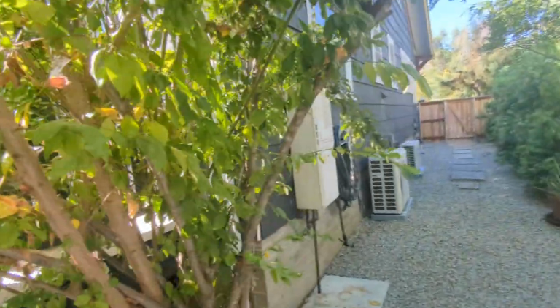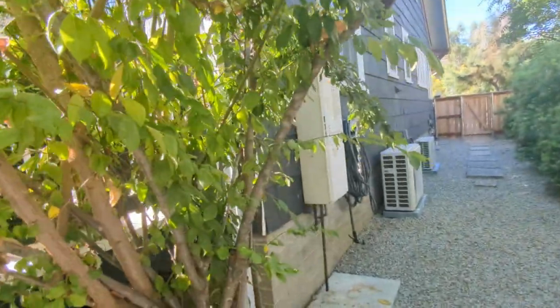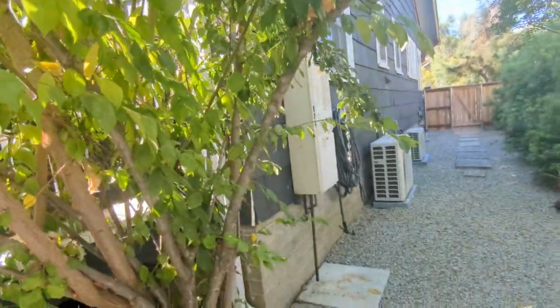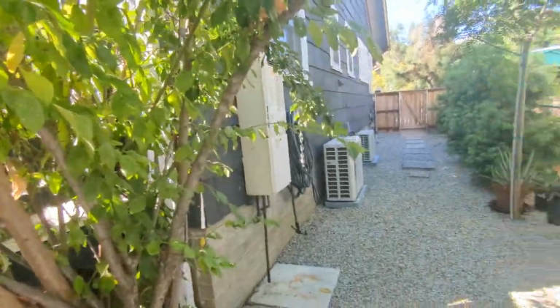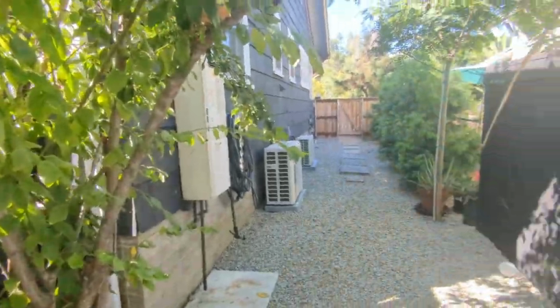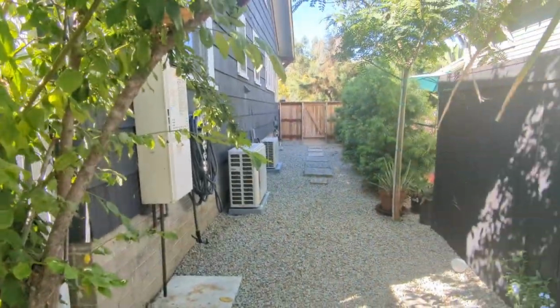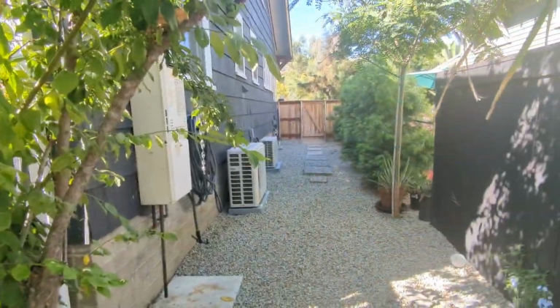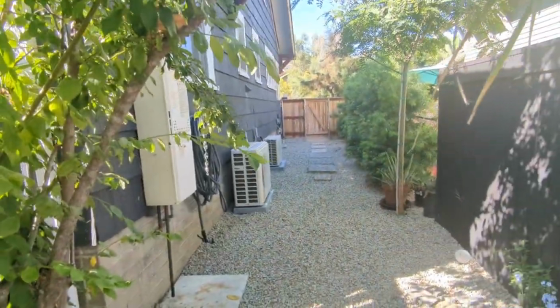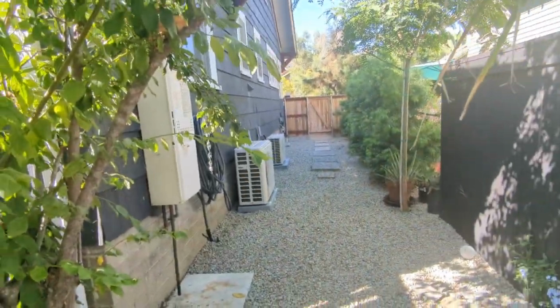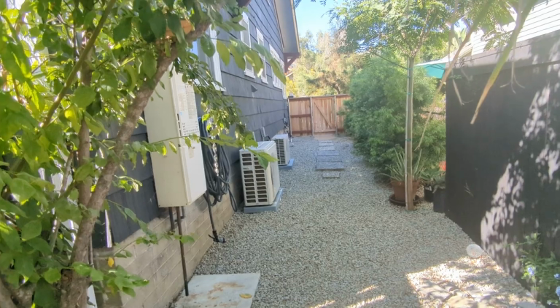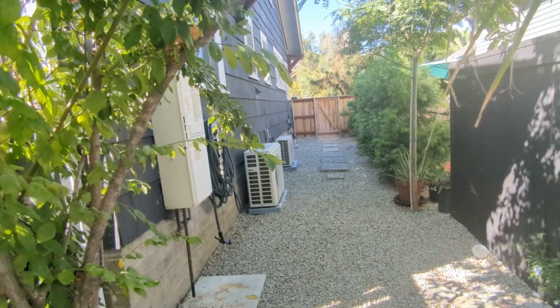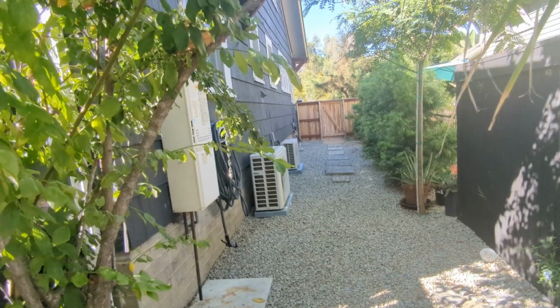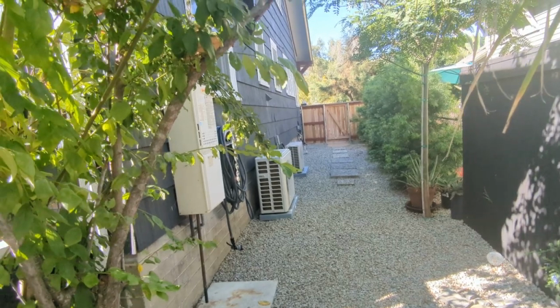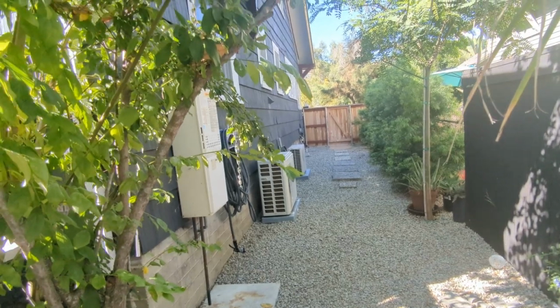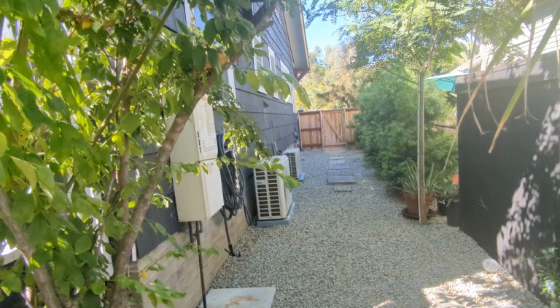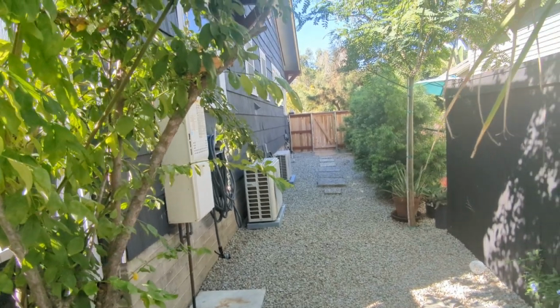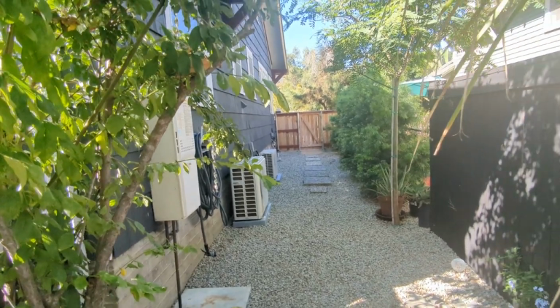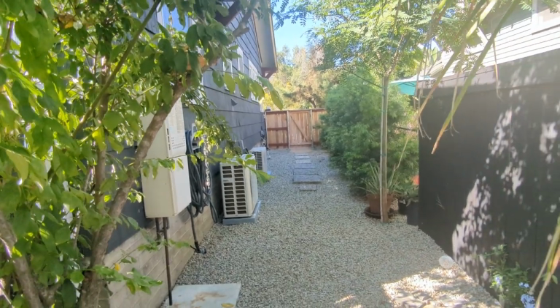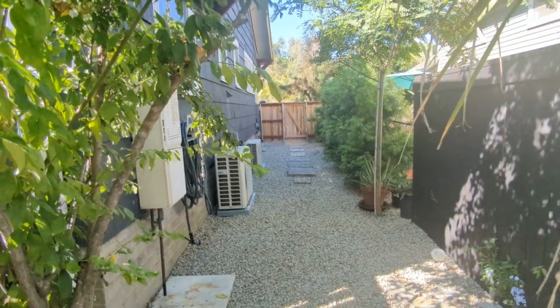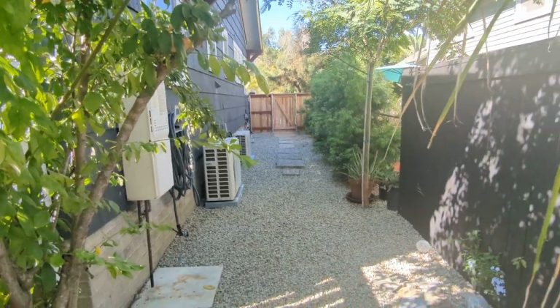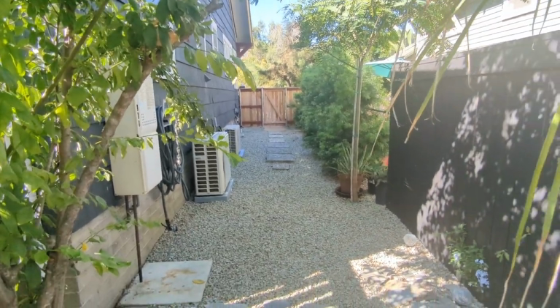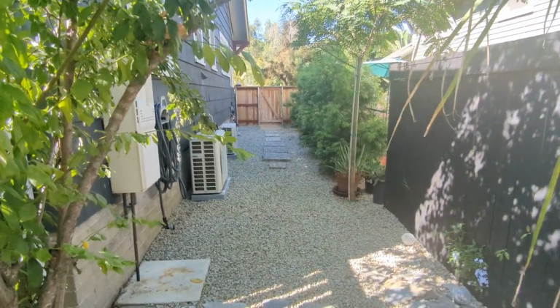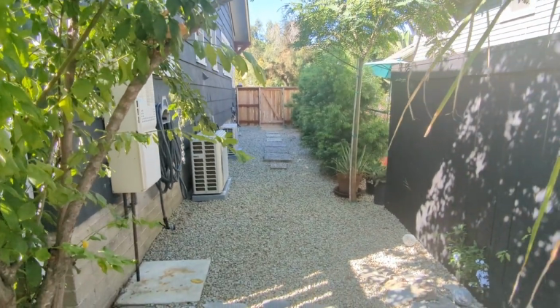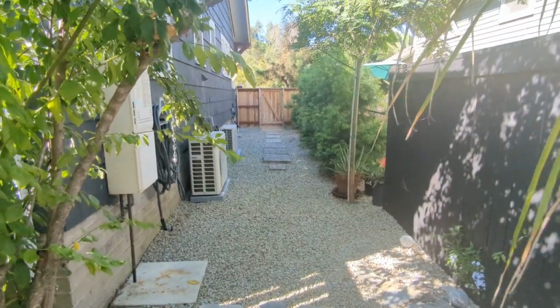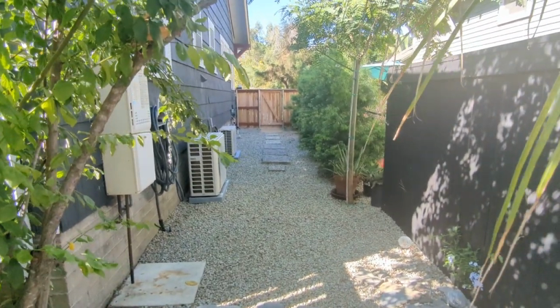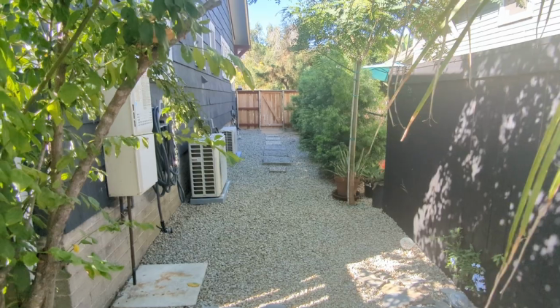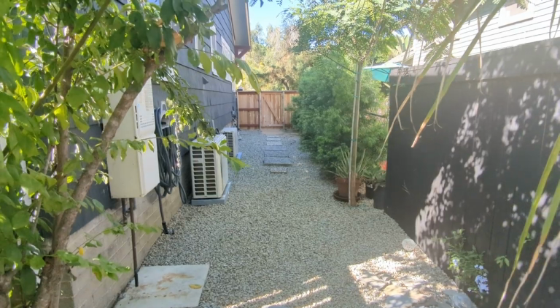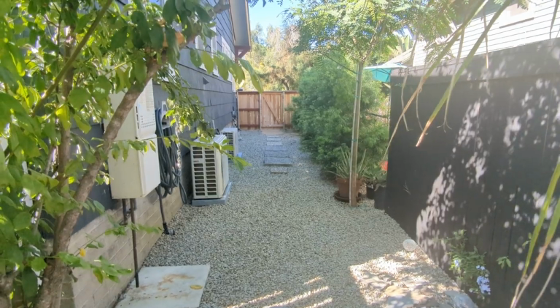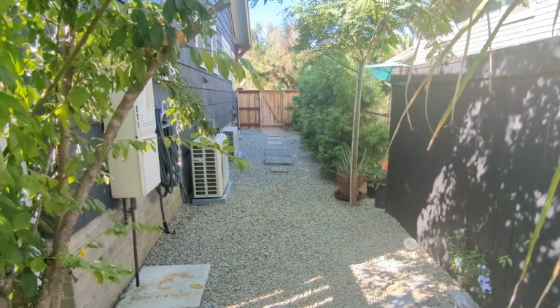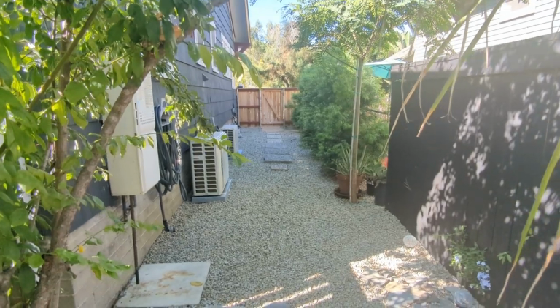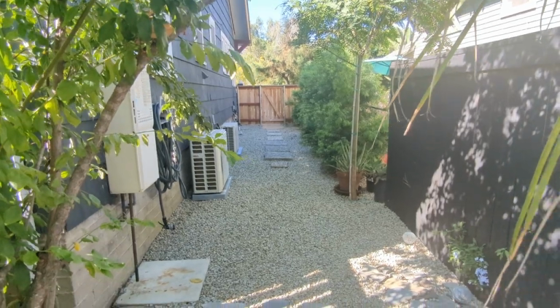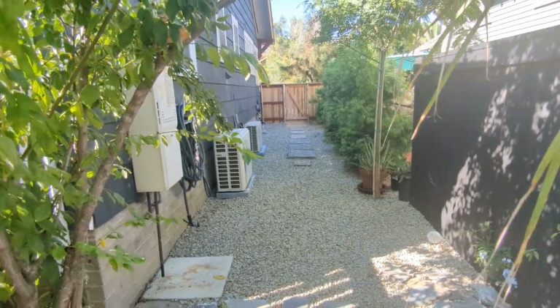Tankless water heater. Dual zone mini-split. The main house has heat and air conditioning, and I'll show you the attic — it has its own heat and air conditioning system as well.